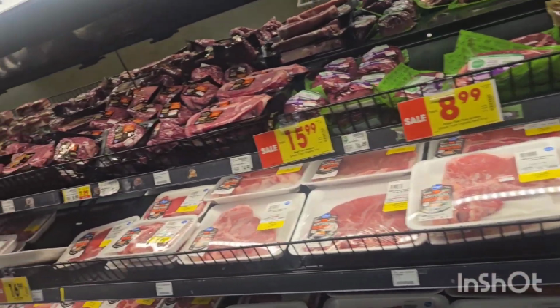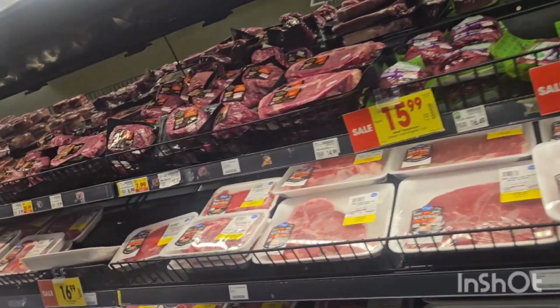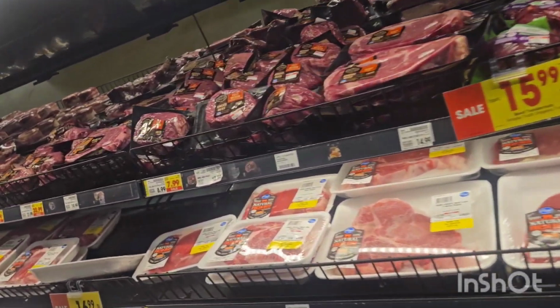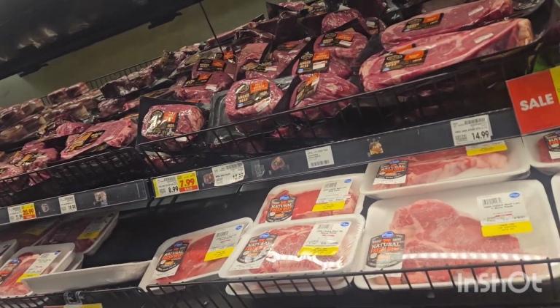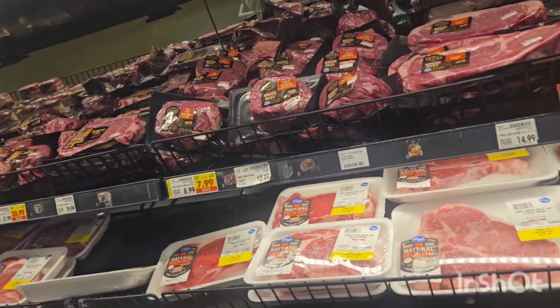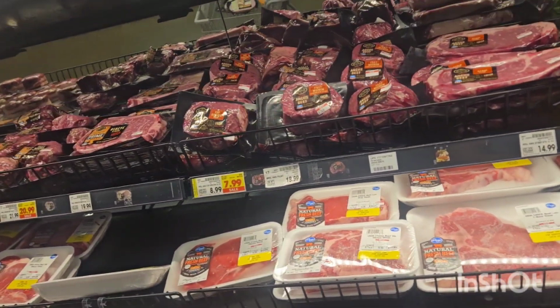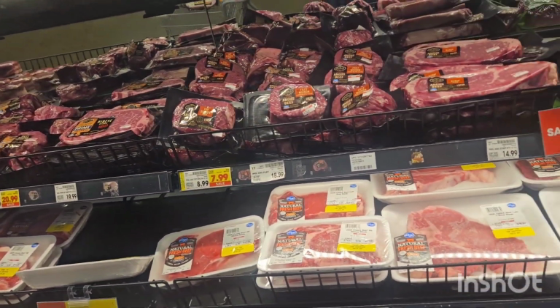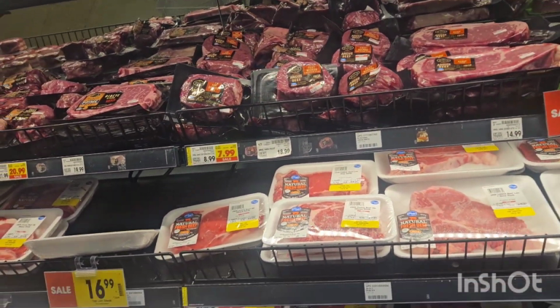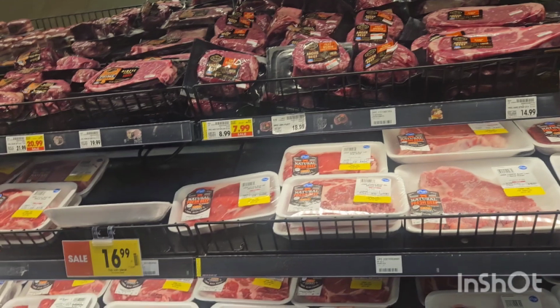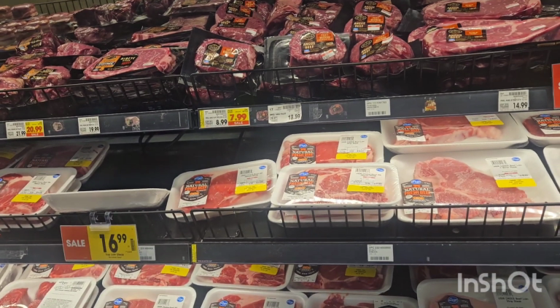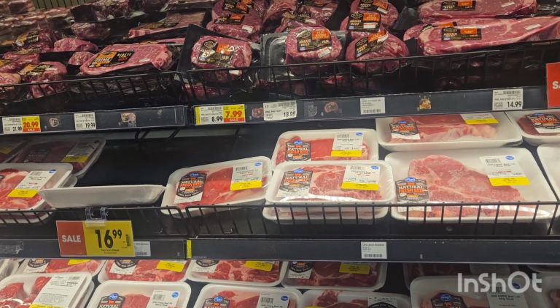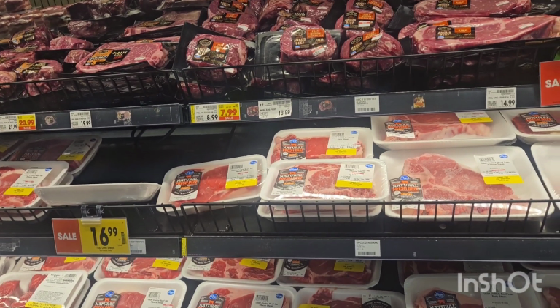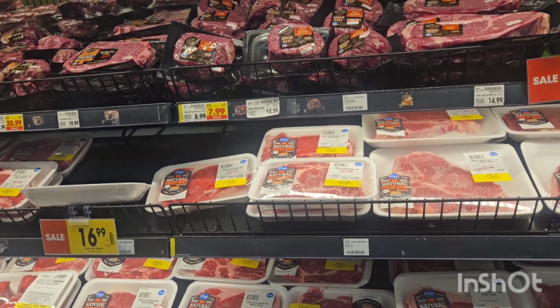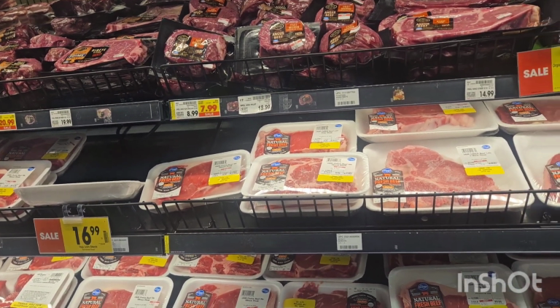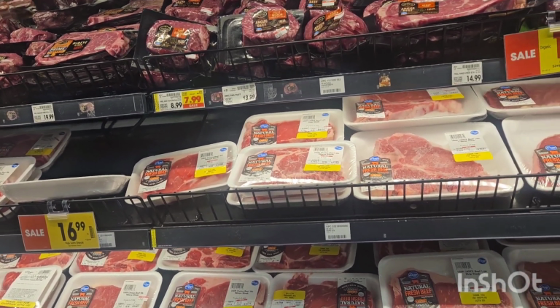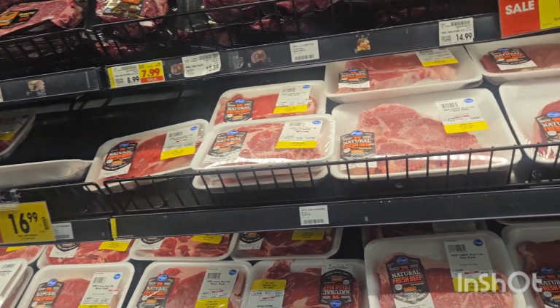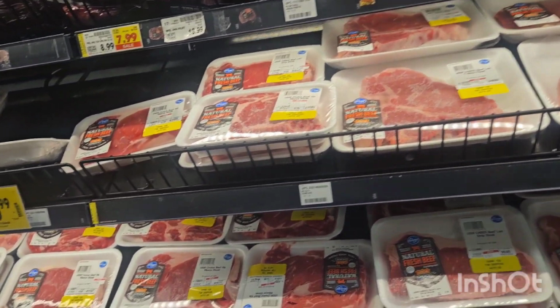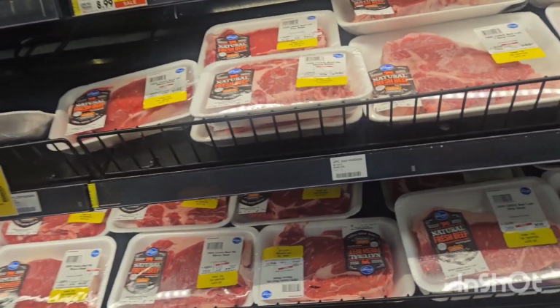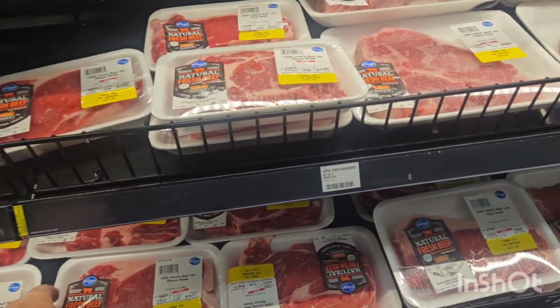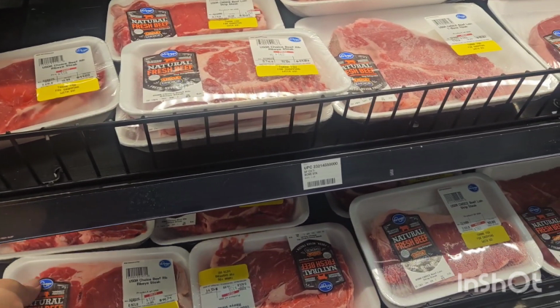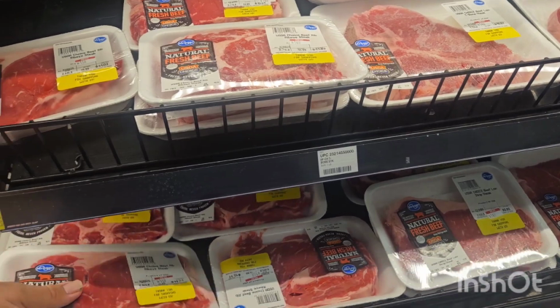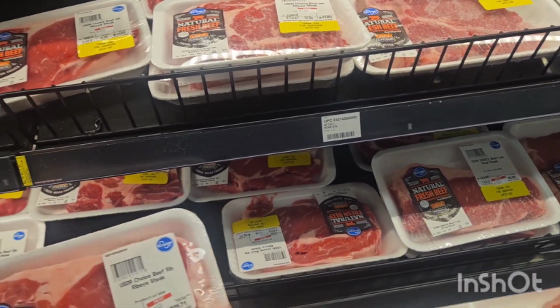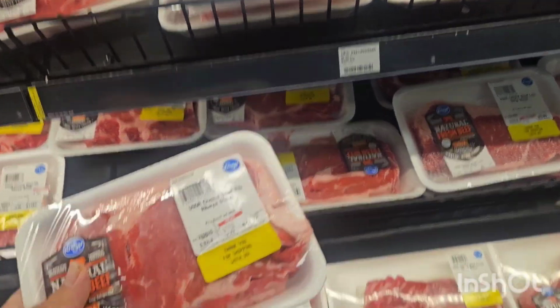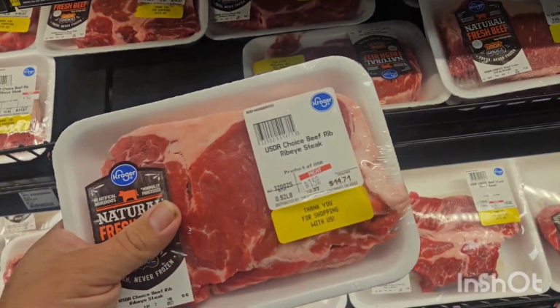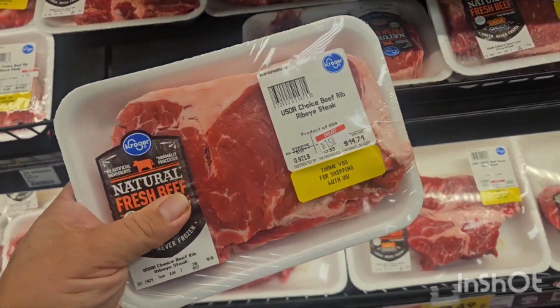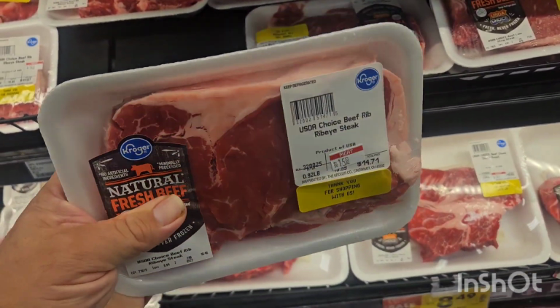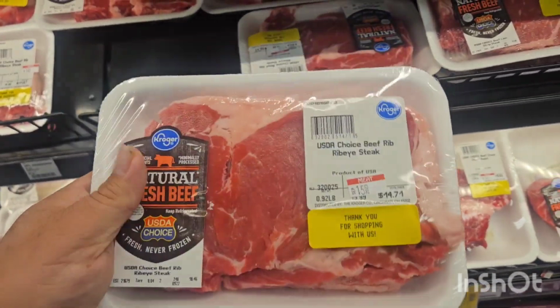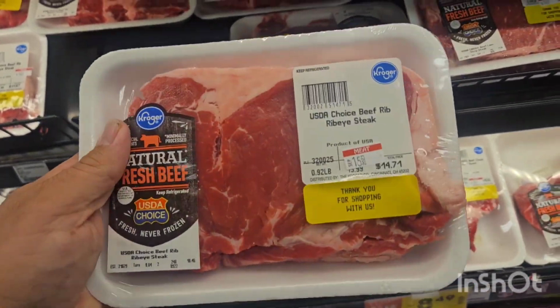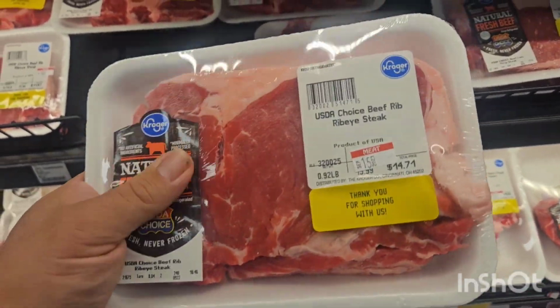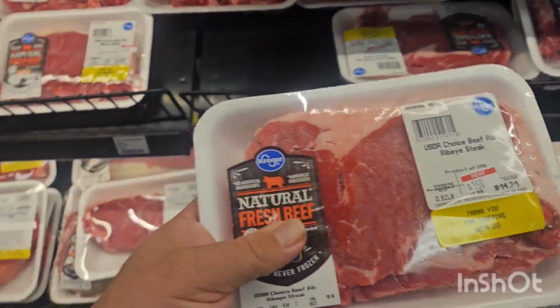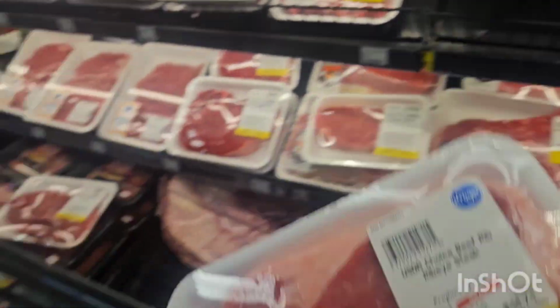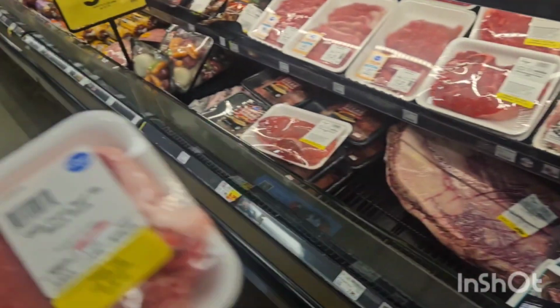I'm gonna try to find me a good steak. There's a good ribeye right here — yeah, definitely going with the ribeye.